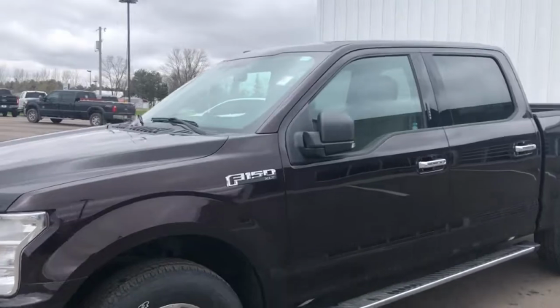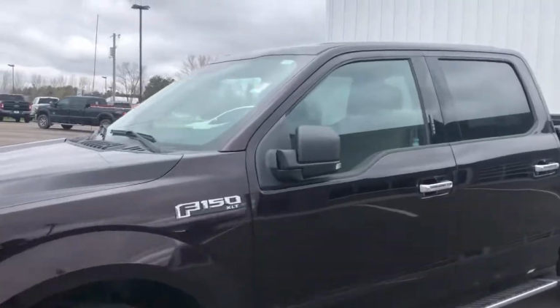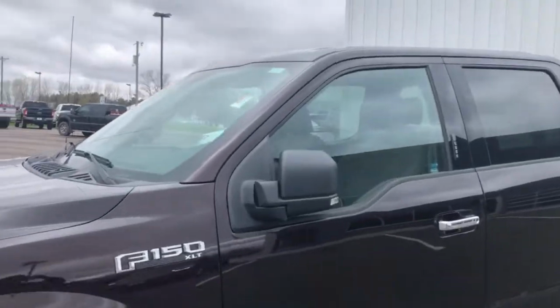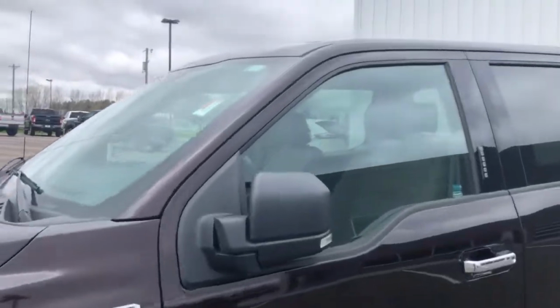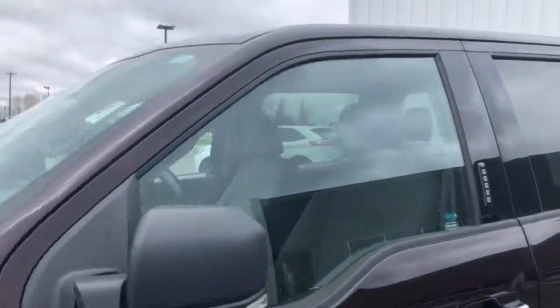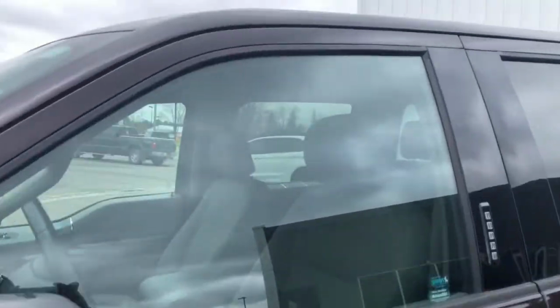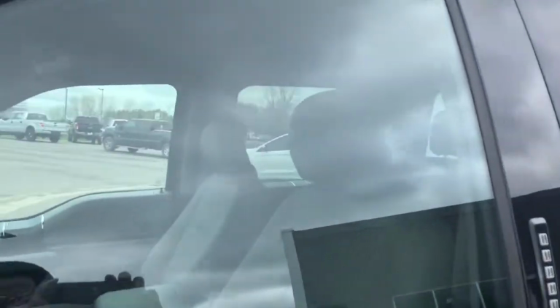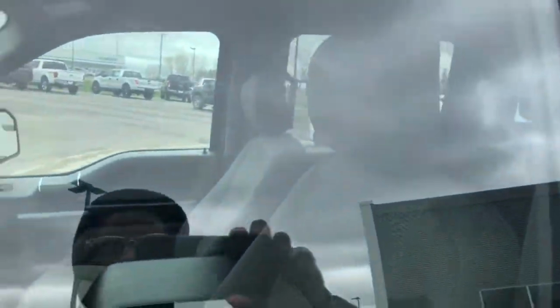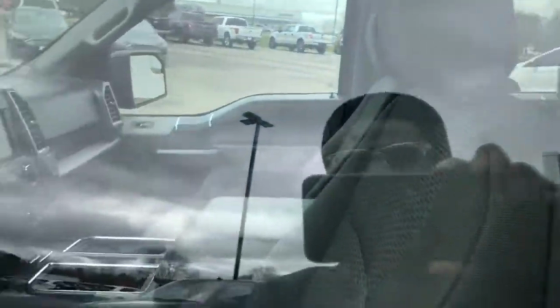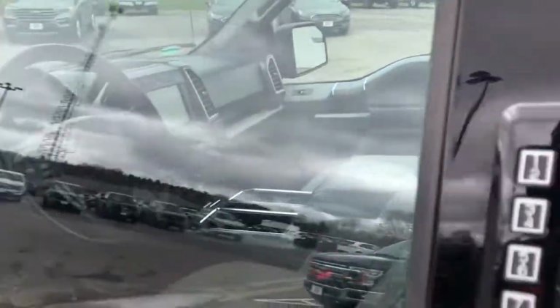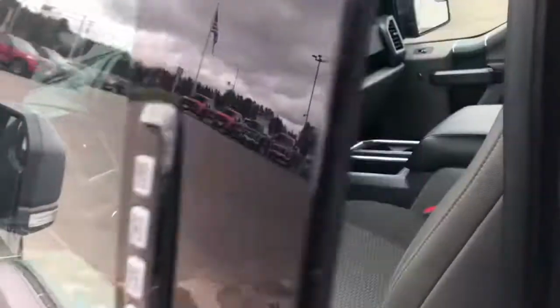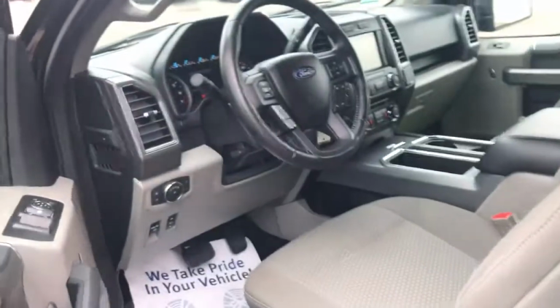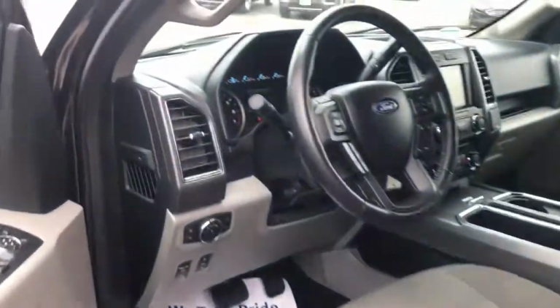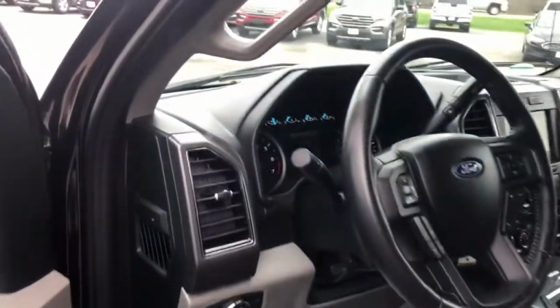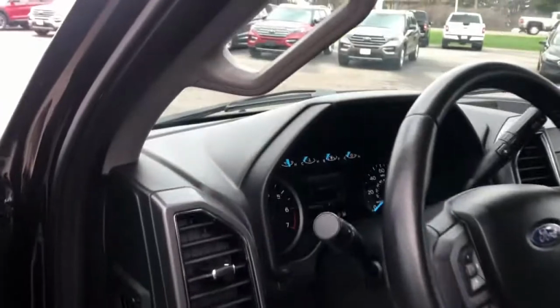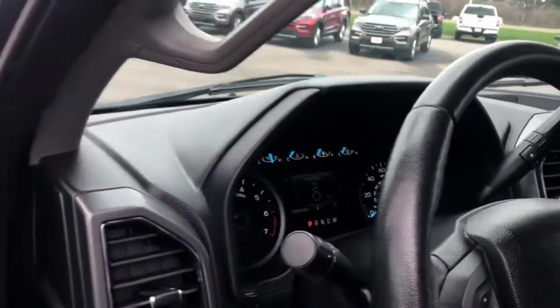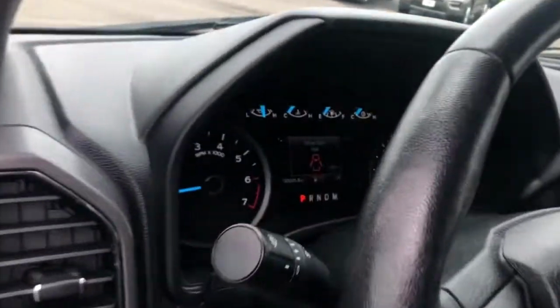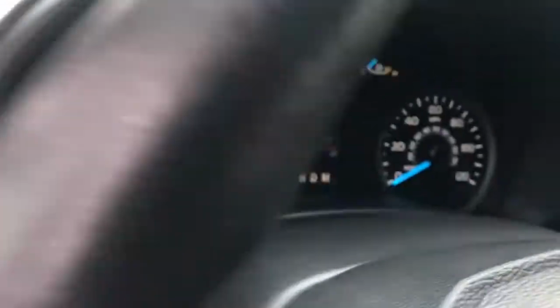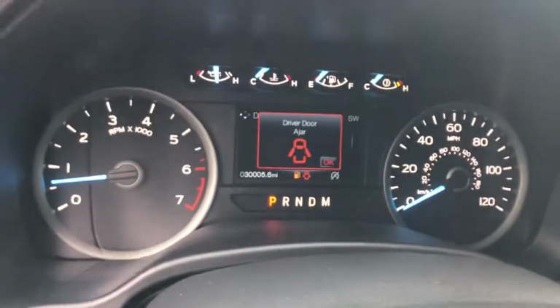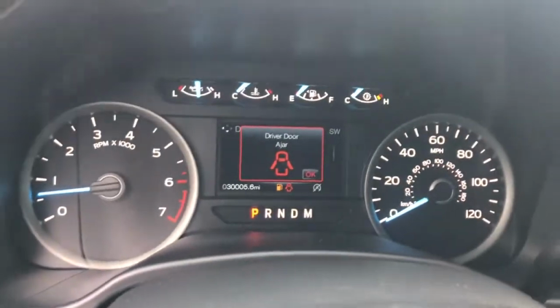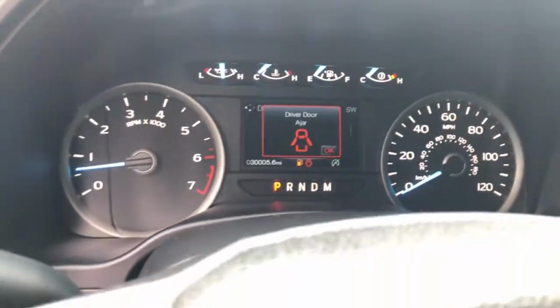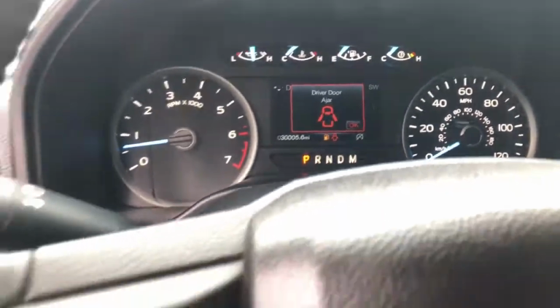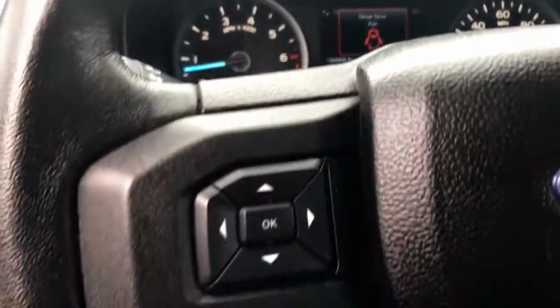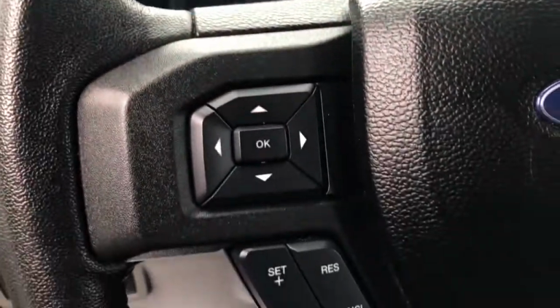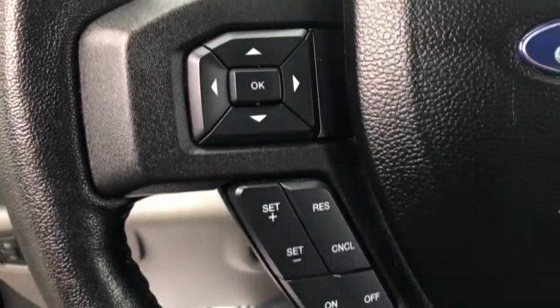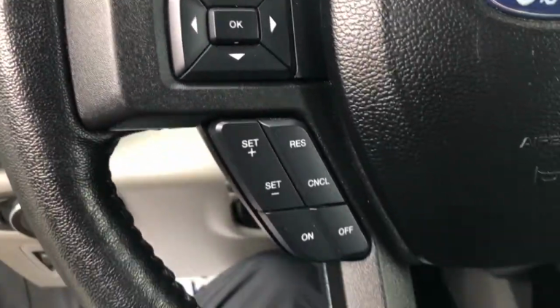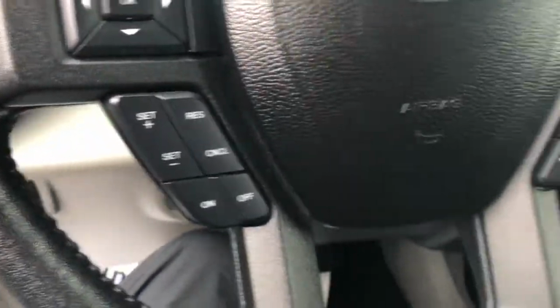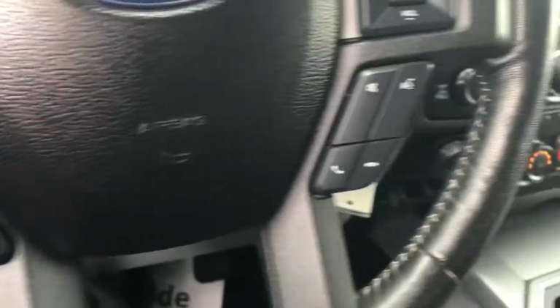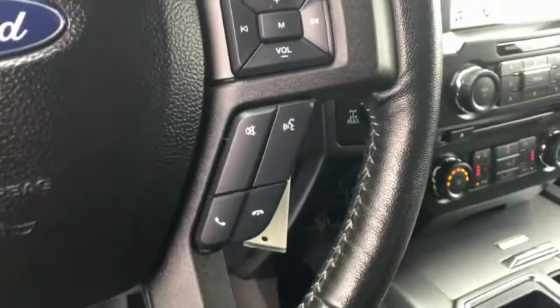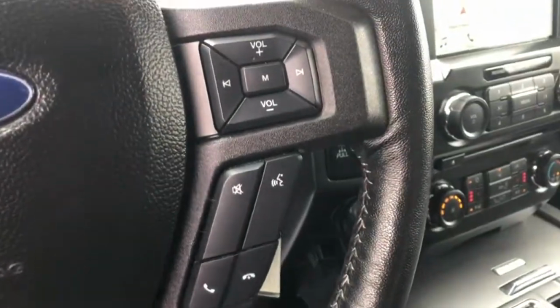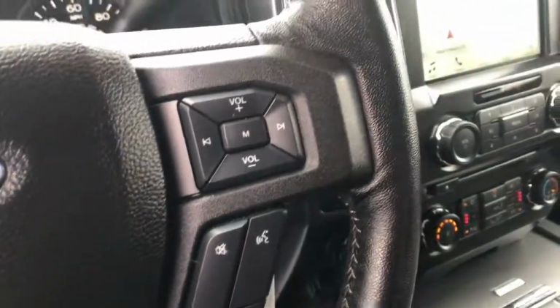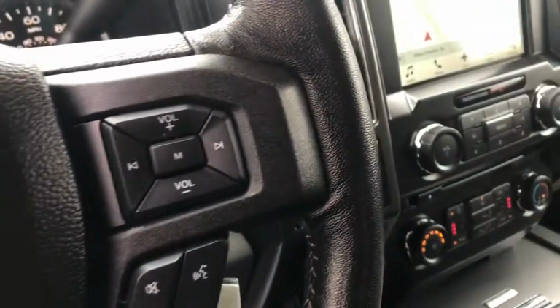Here's a hard-working Ford F-150, the light-duty full-size pickup that leverages high-strength steel and military-grade aluminum alloy to bring you class-leading payload and towing capabilities.